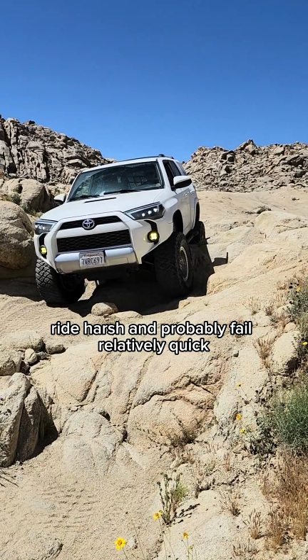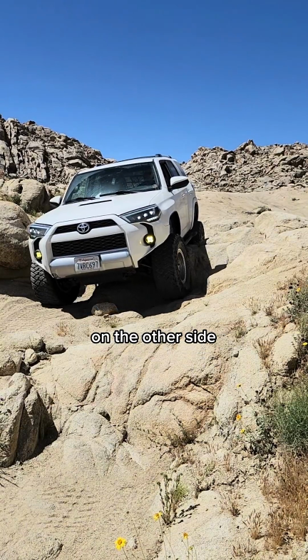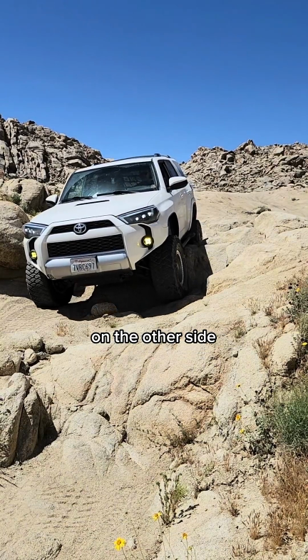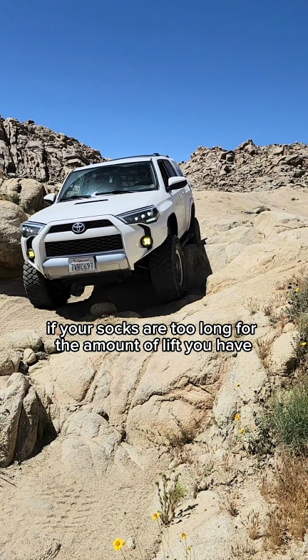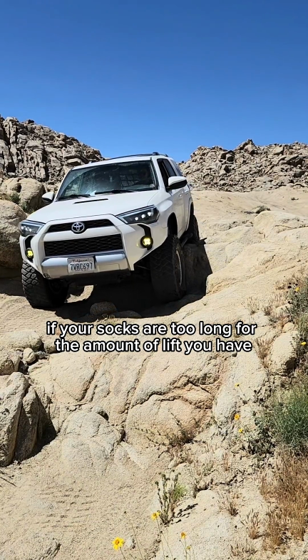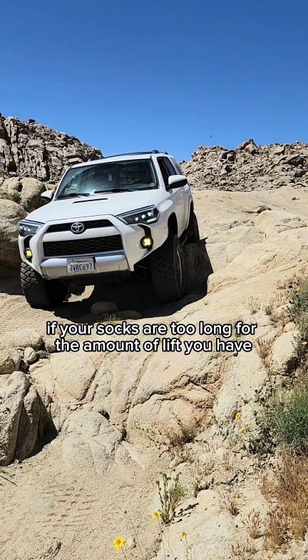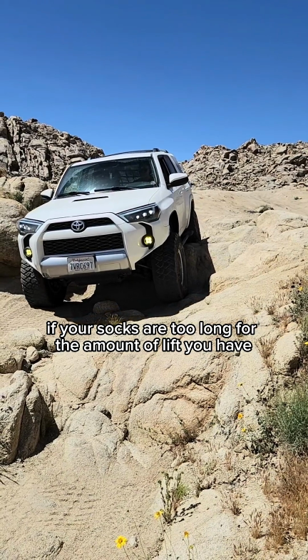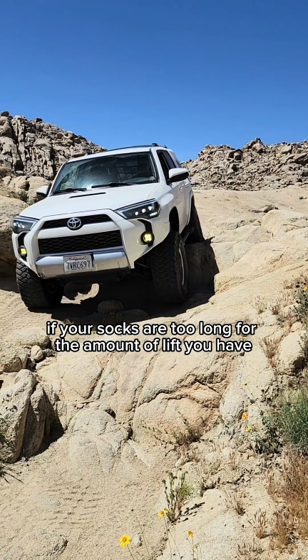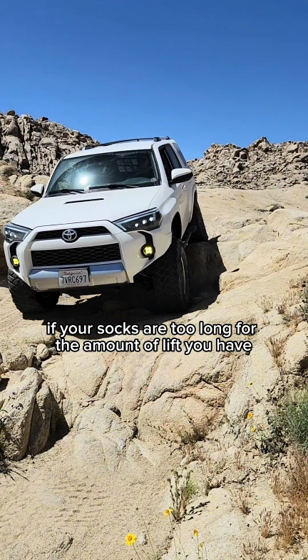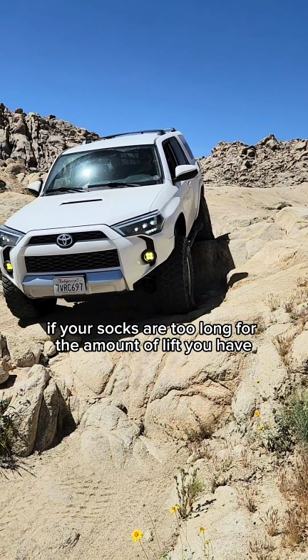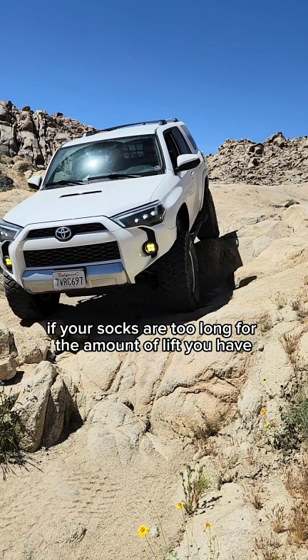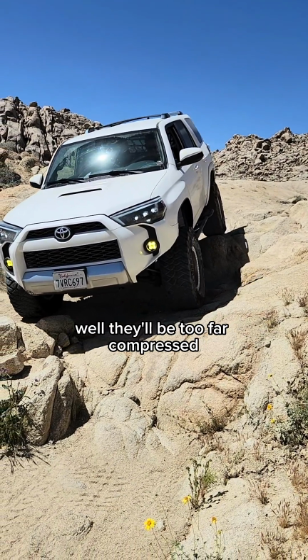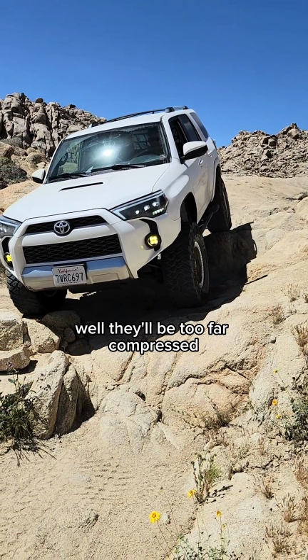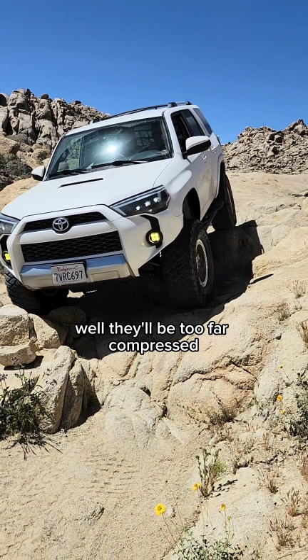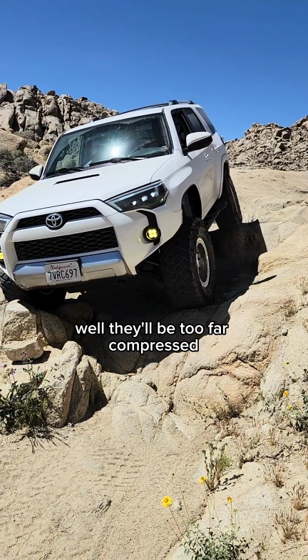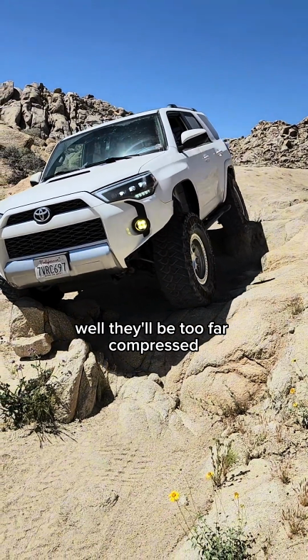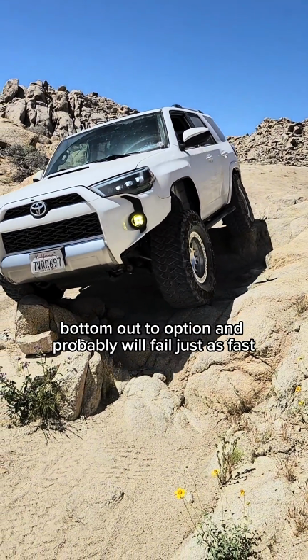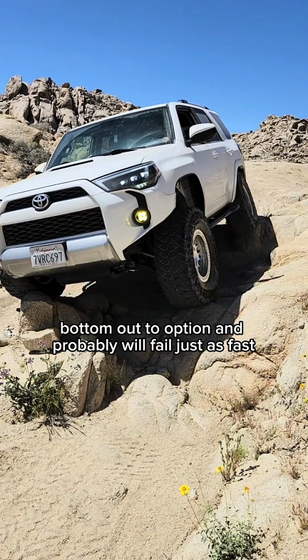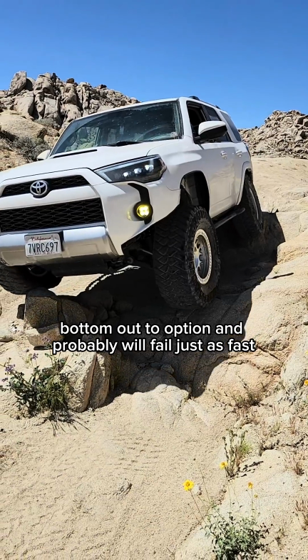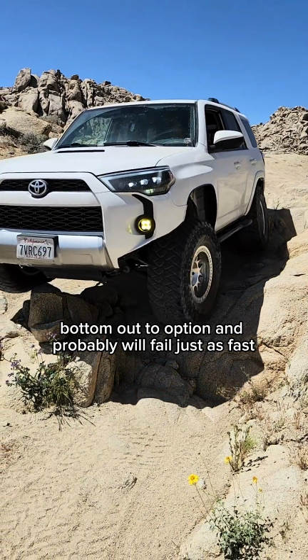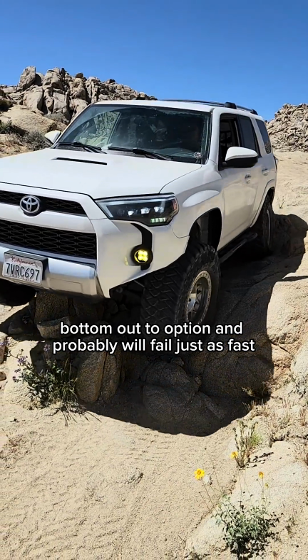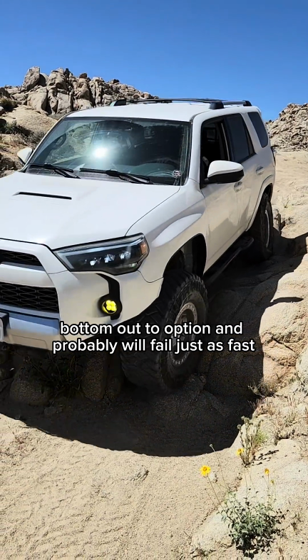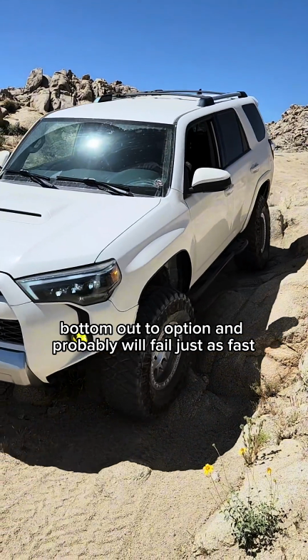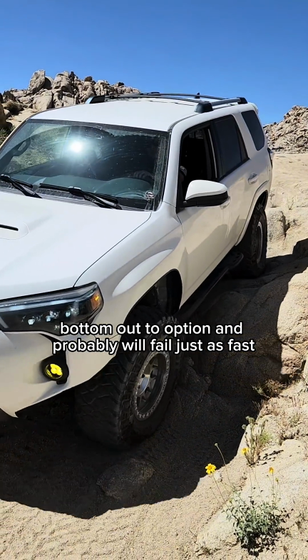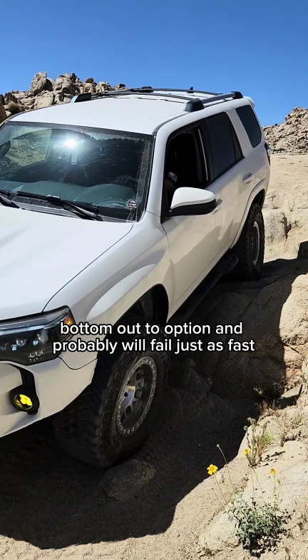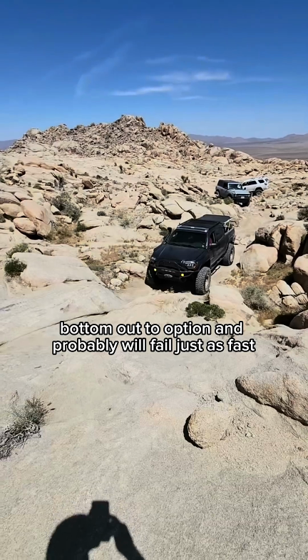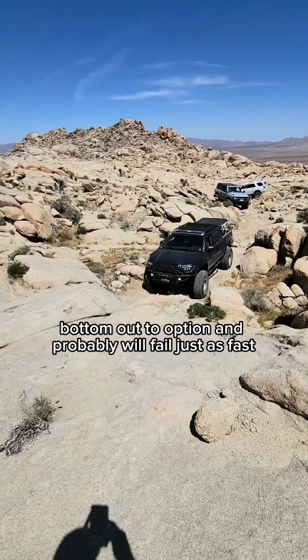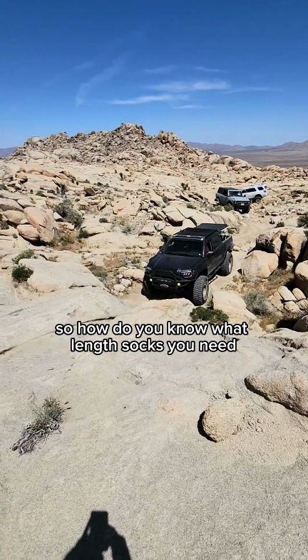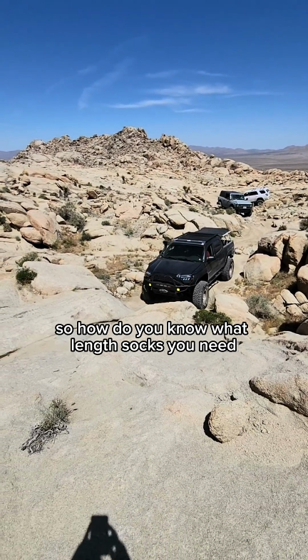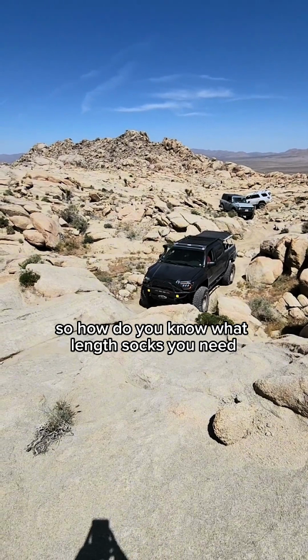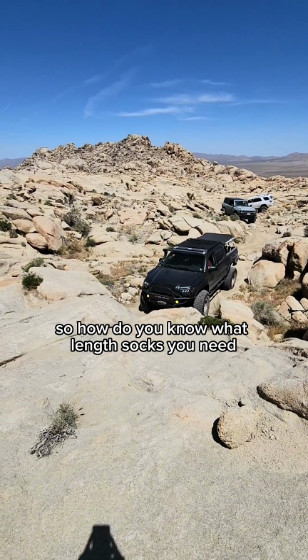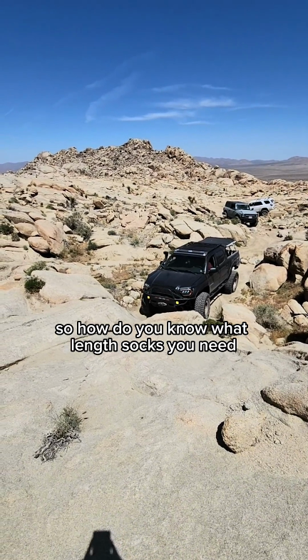On the other side, if your shocks are too long for the amount of lift you have, they'll be too far compressed, bottom out too often, and probably will fail just as fast. So how do you know what length shocks you need?